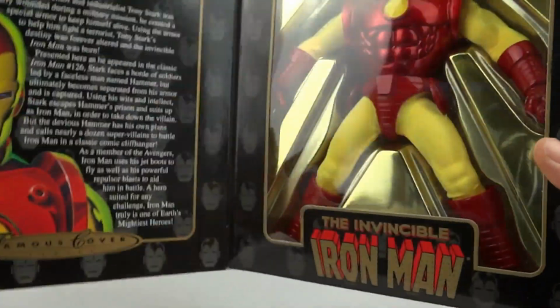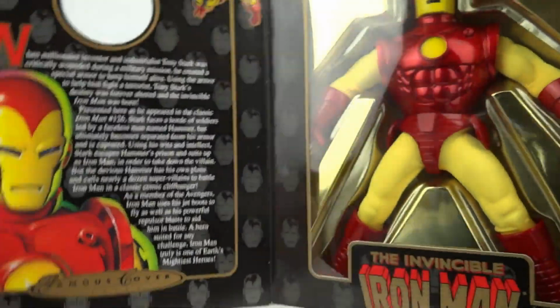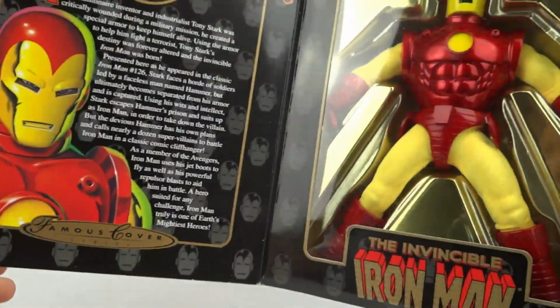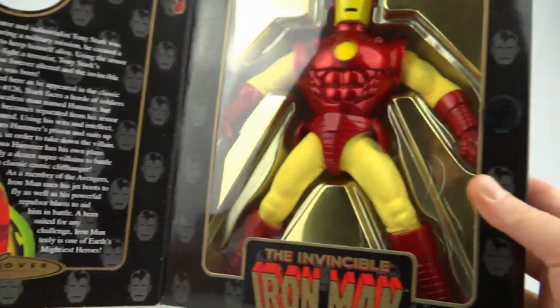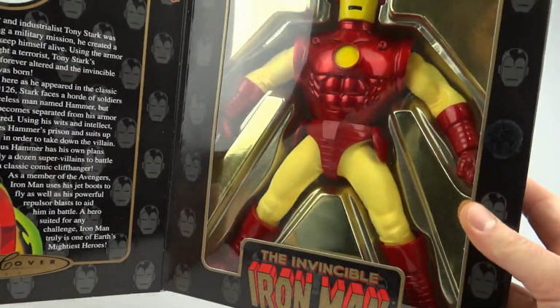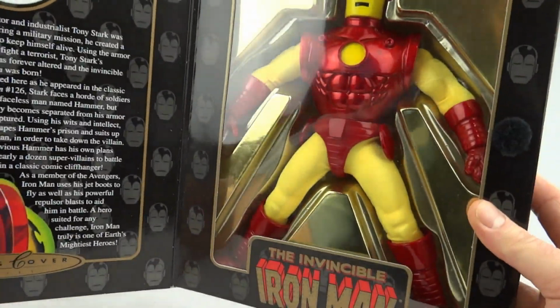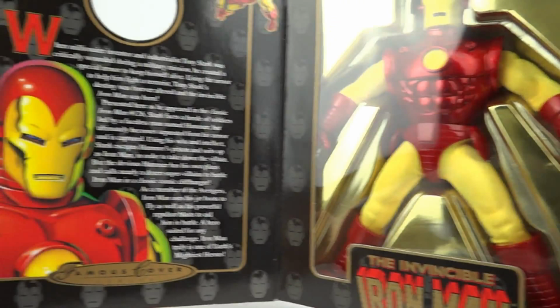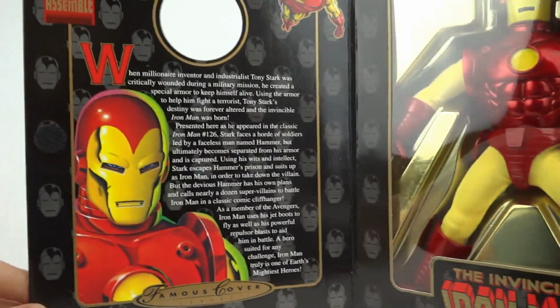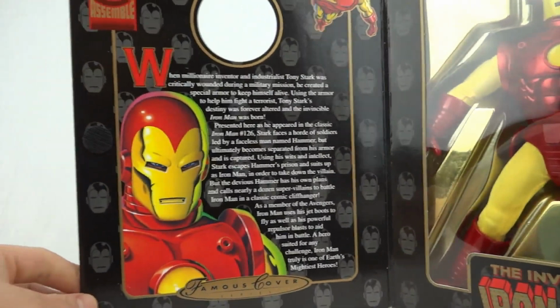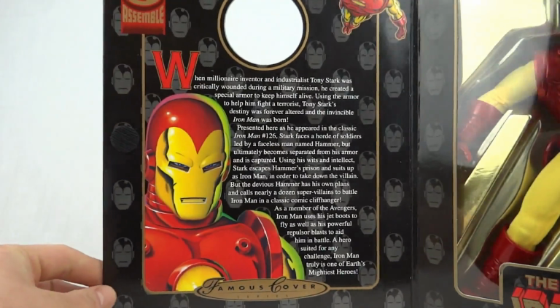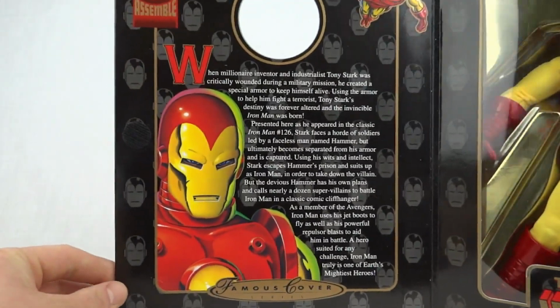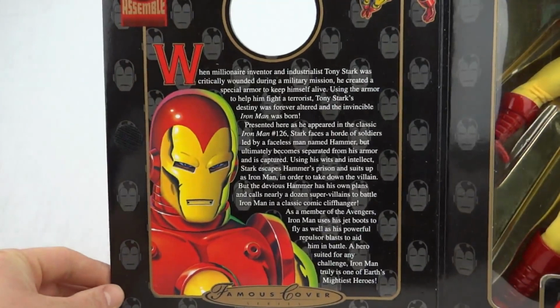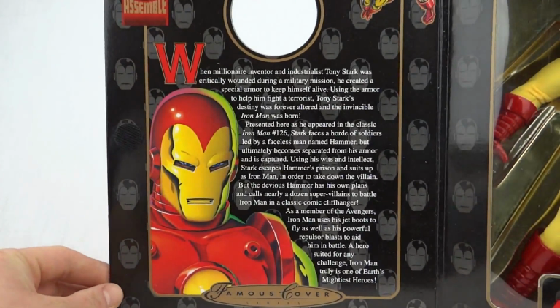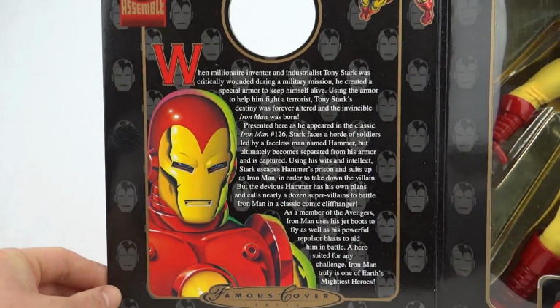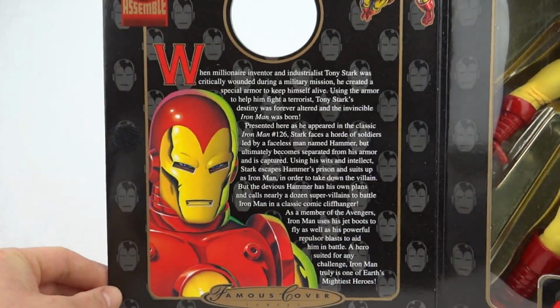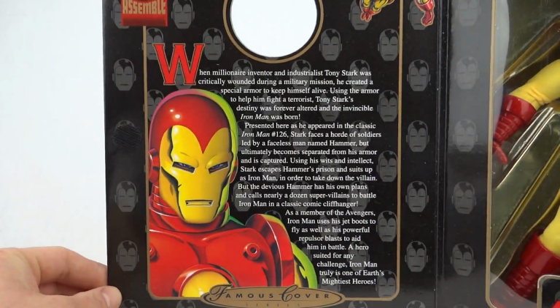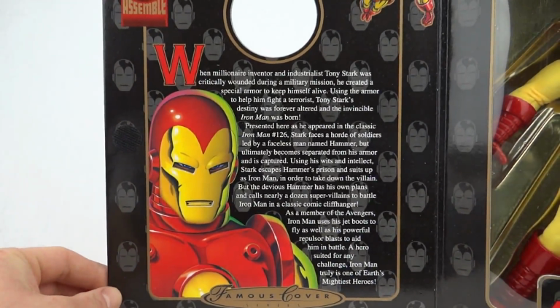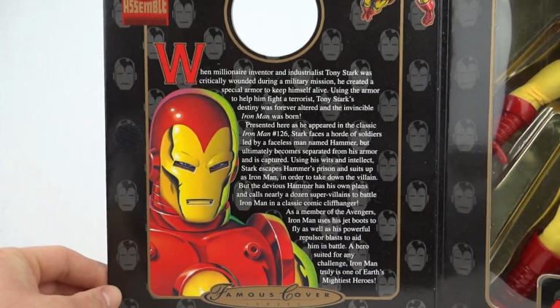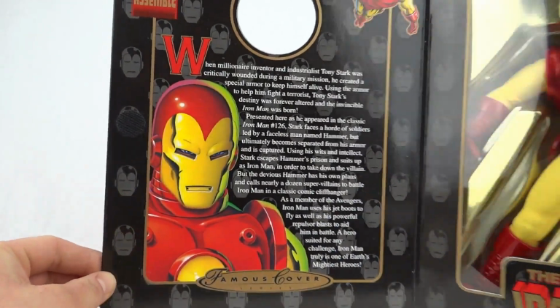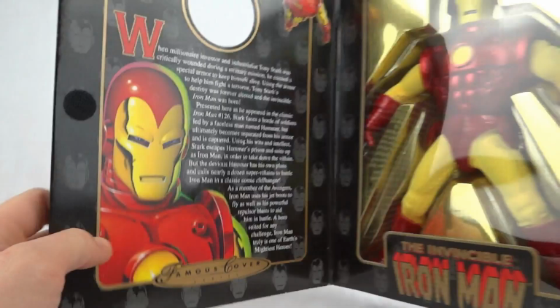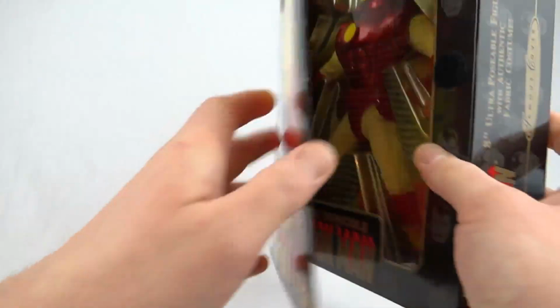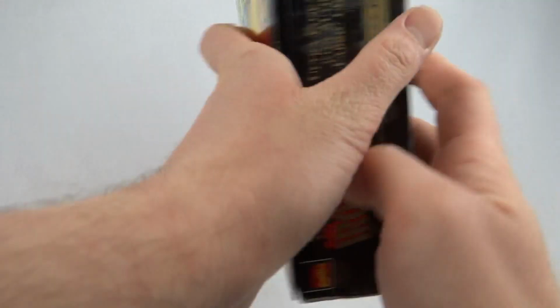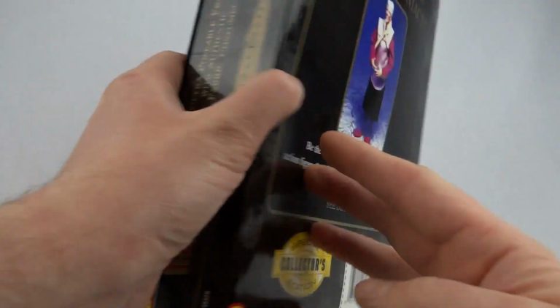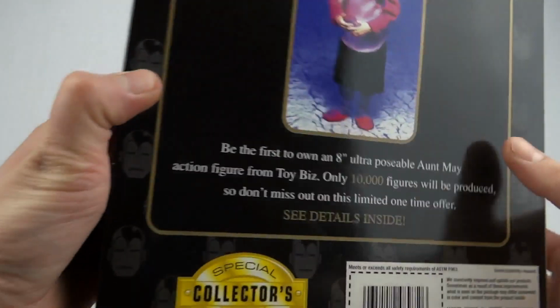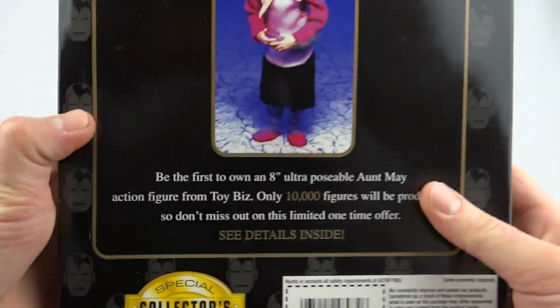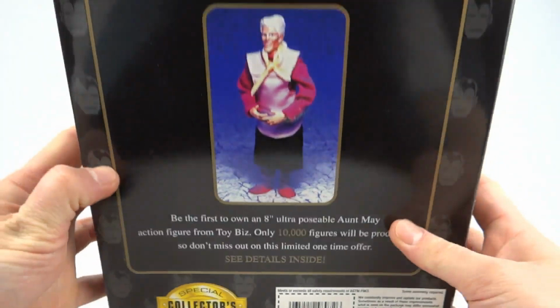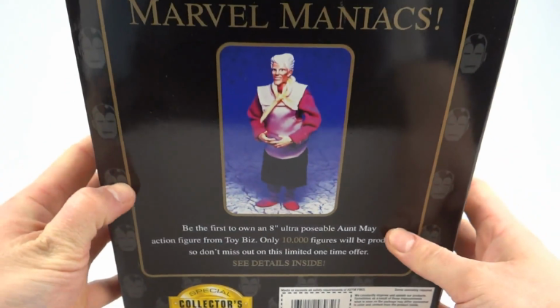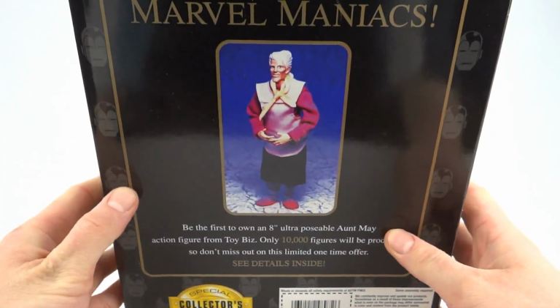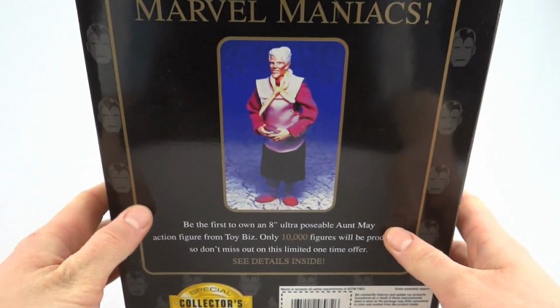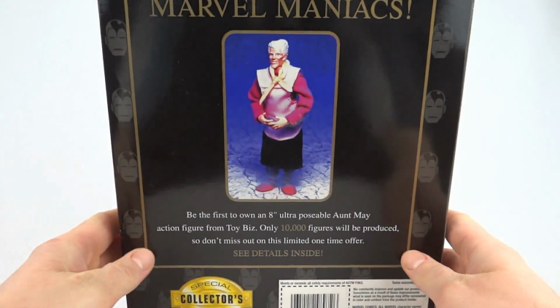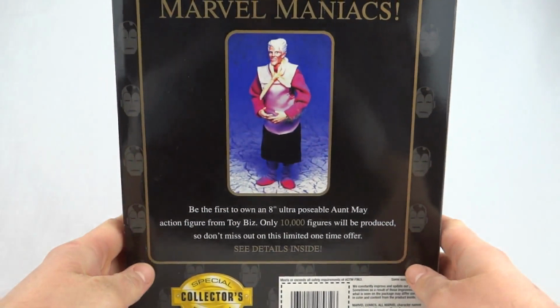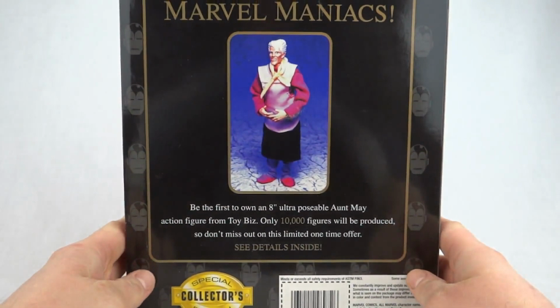Pop him open — there's the figure. On the back we've got the usual hideous Aunt May figure.